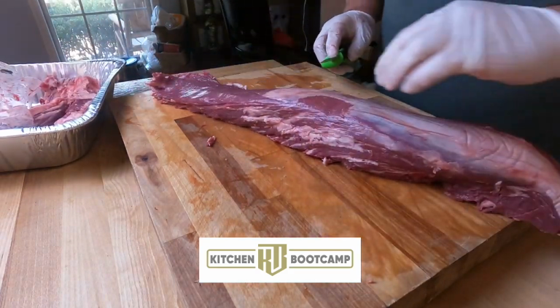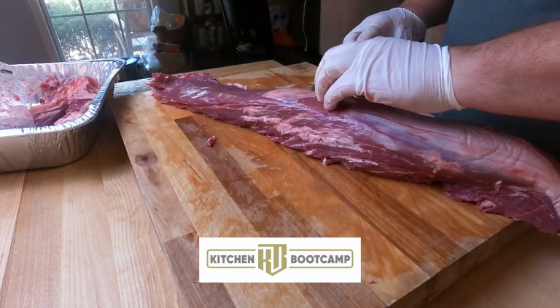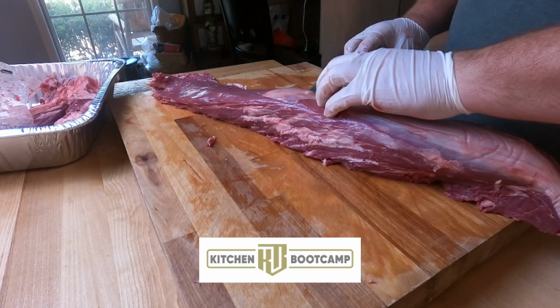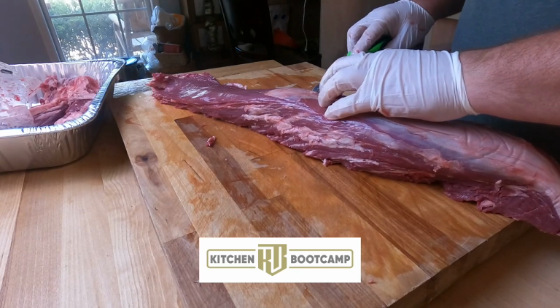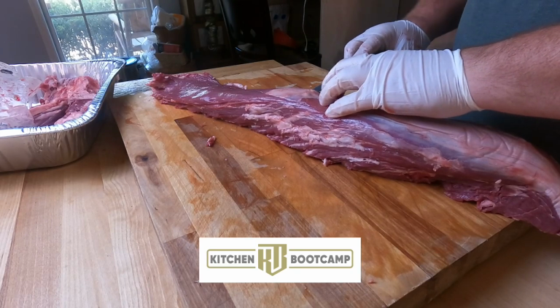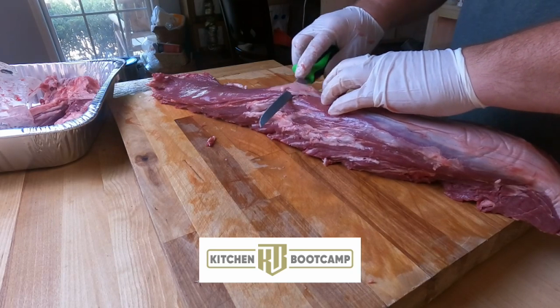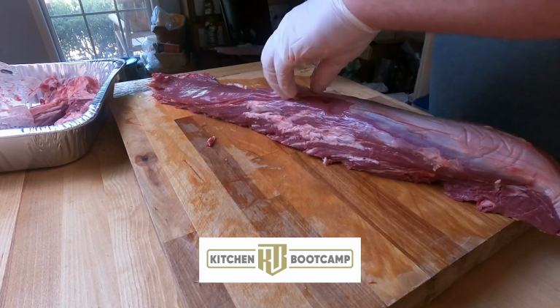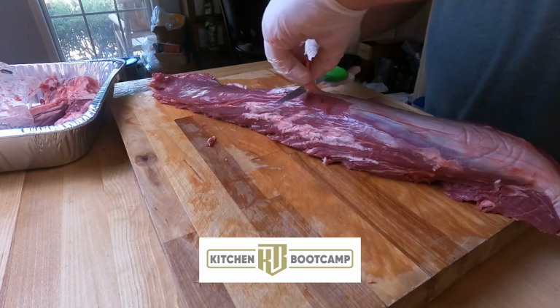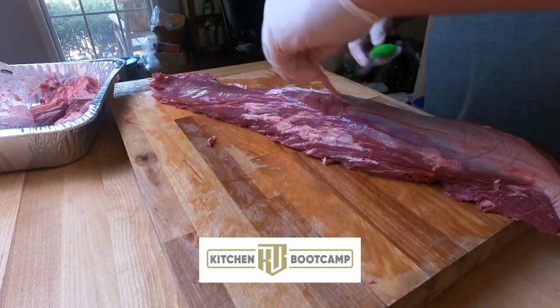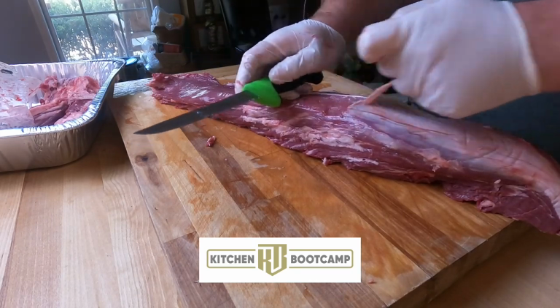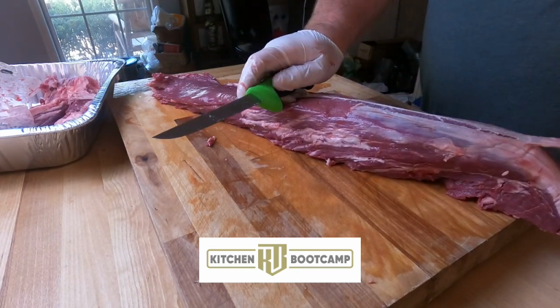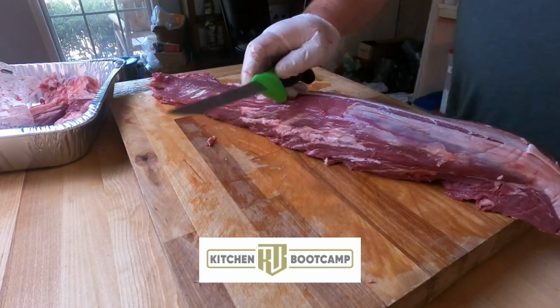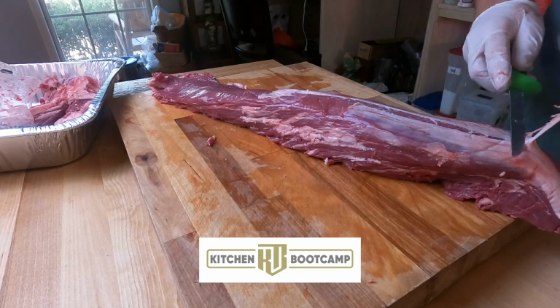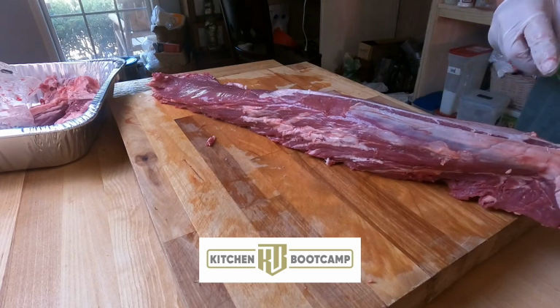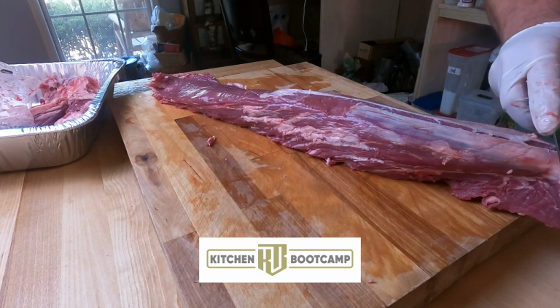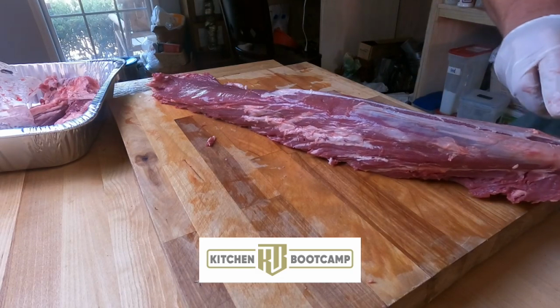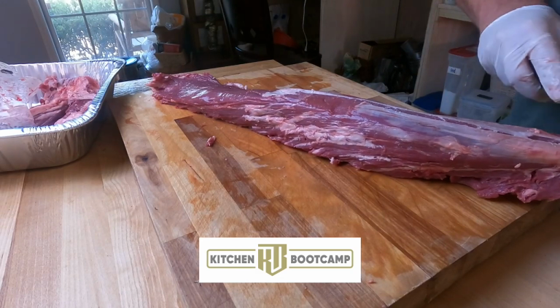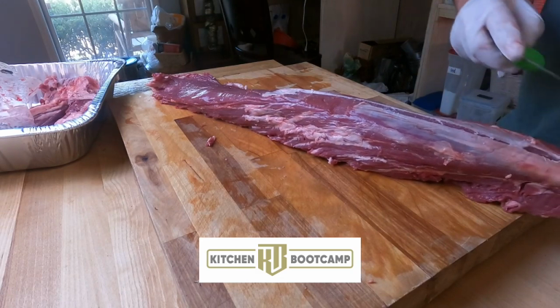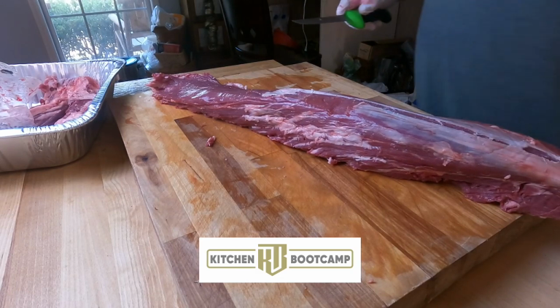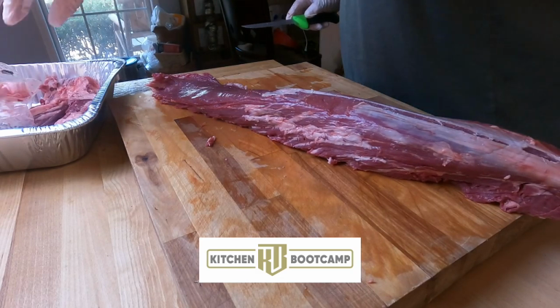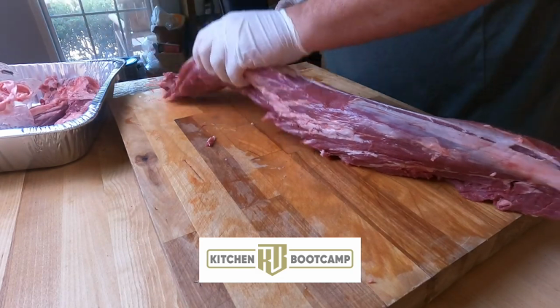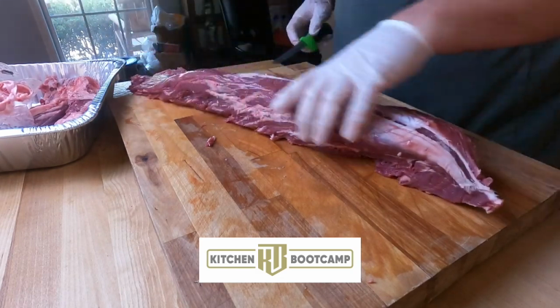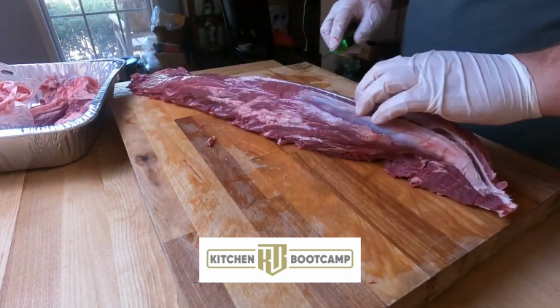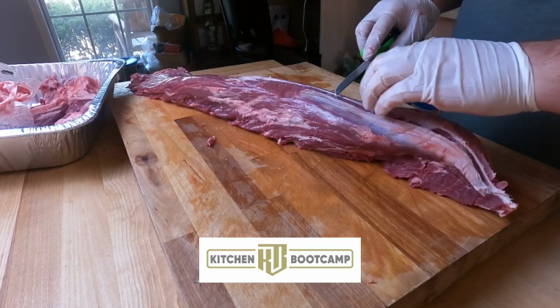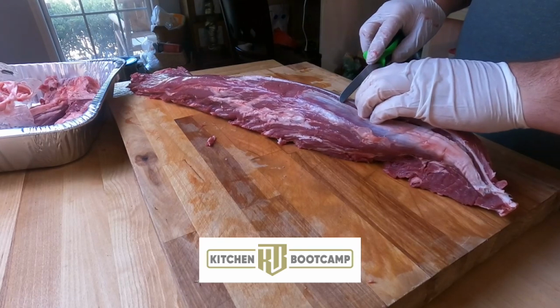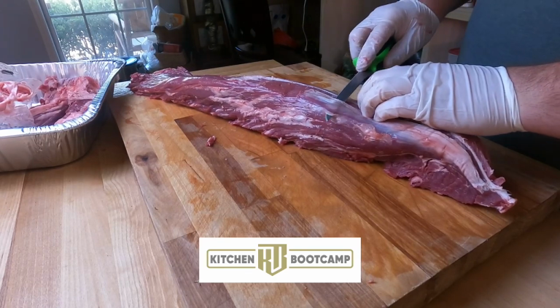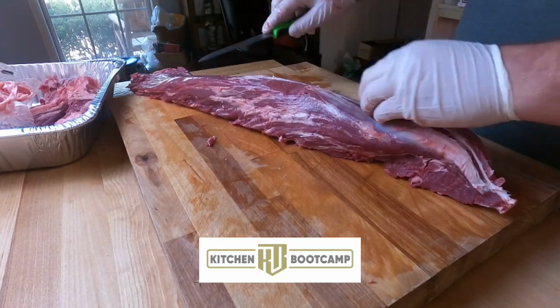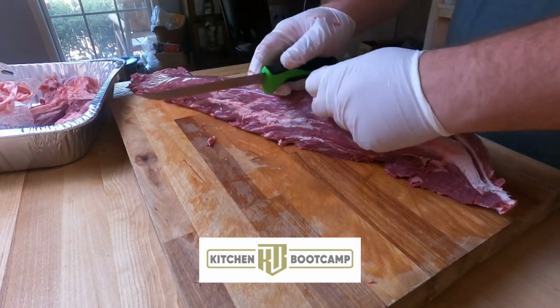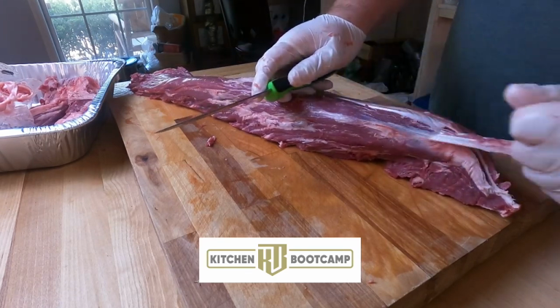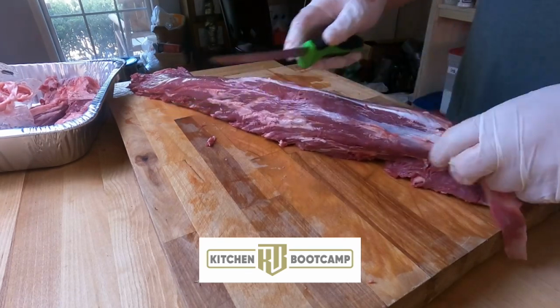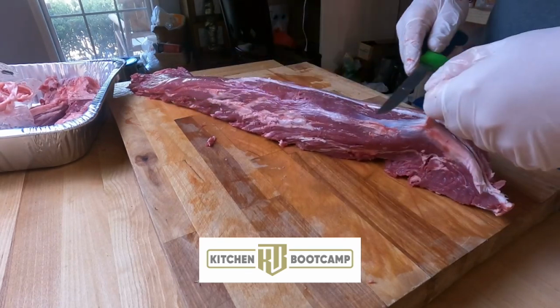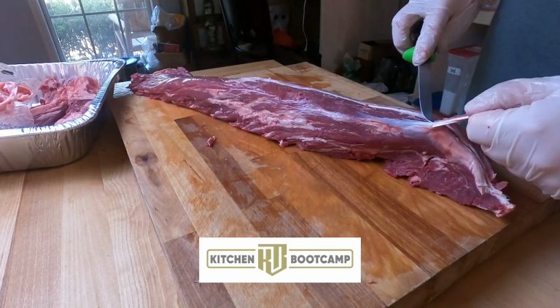Now we're going to start pulling the silver skin. You'll start from the top, make a little slit, and then pull towards the head of the tenderloin - just keep doing that in strips. If you do it the opposite direction, it will actually end up ripping the meat, so please don't do that.